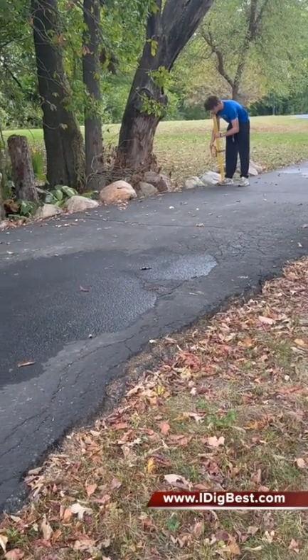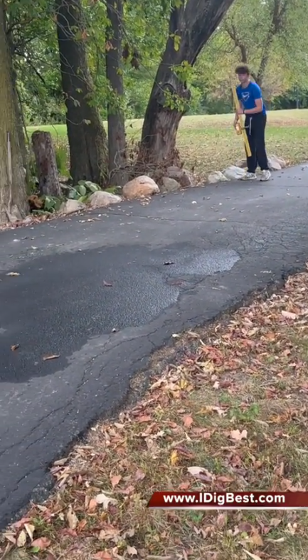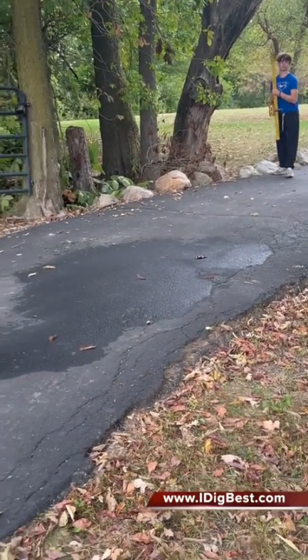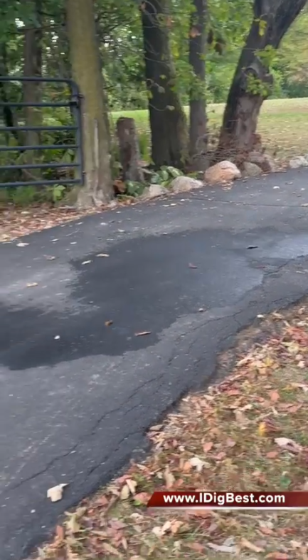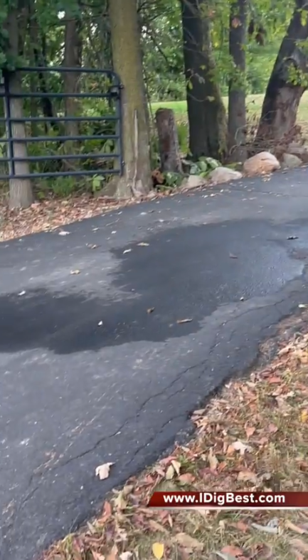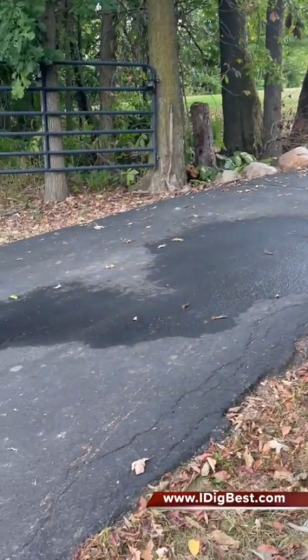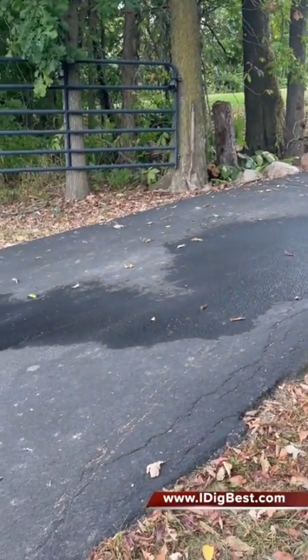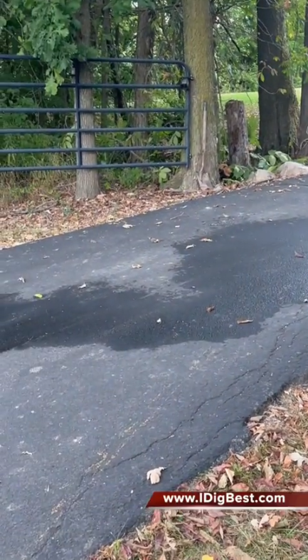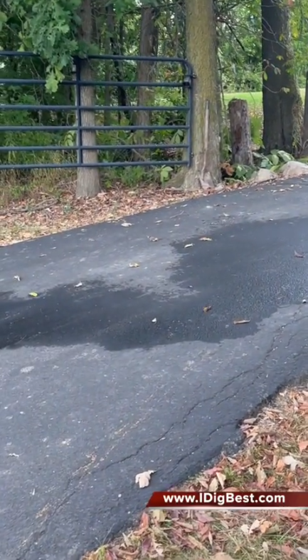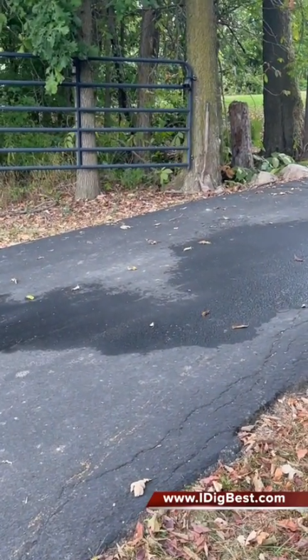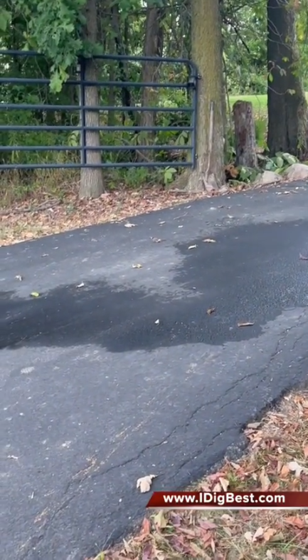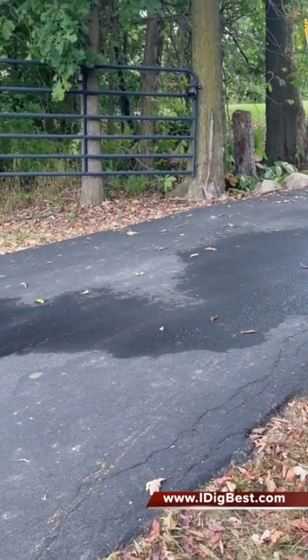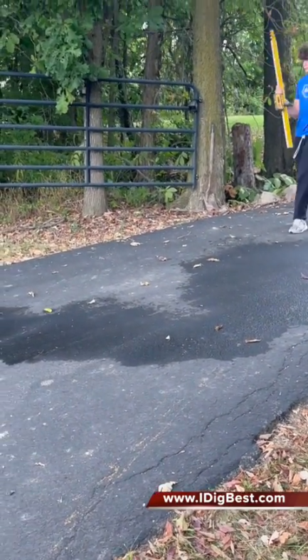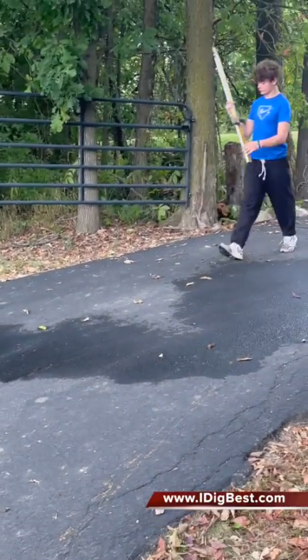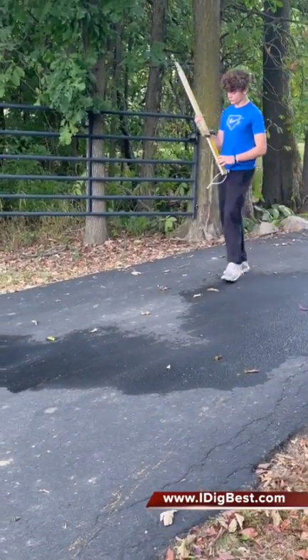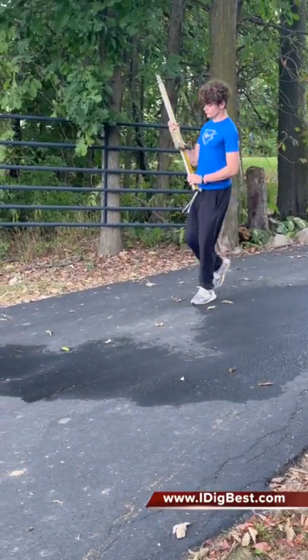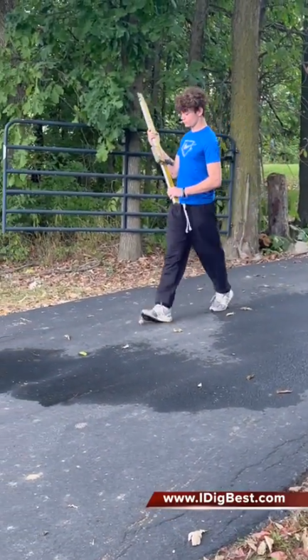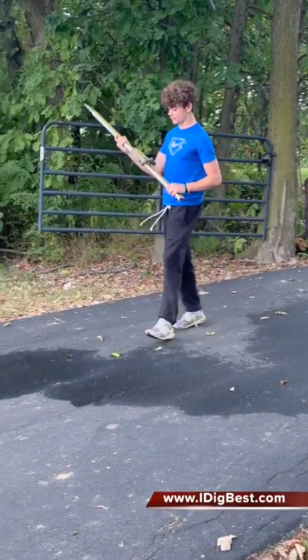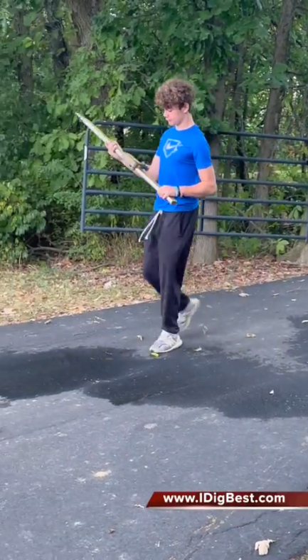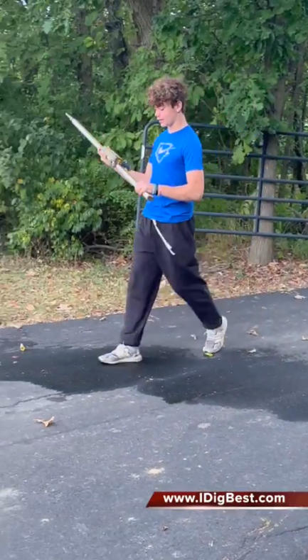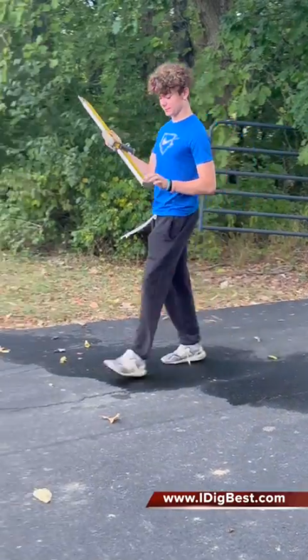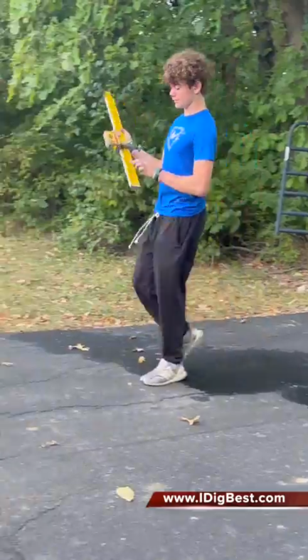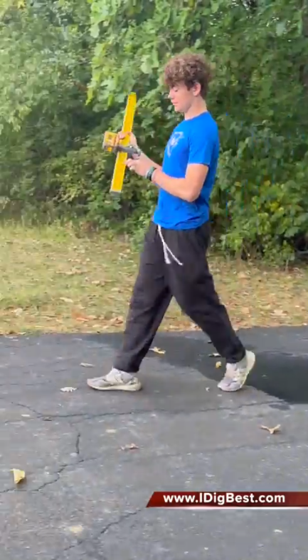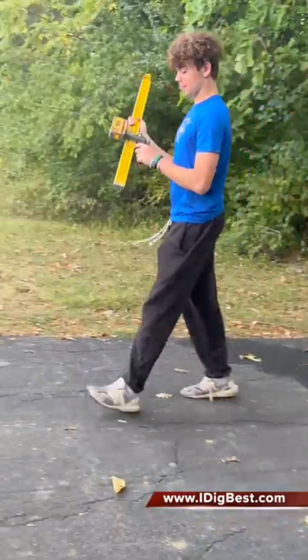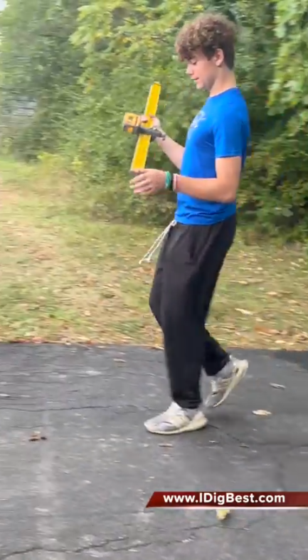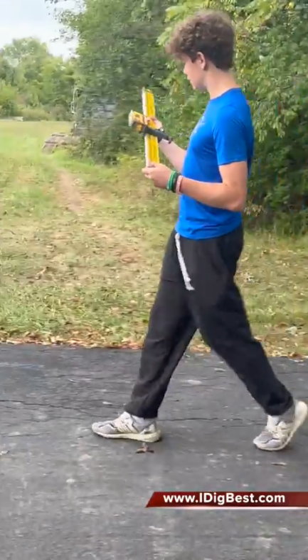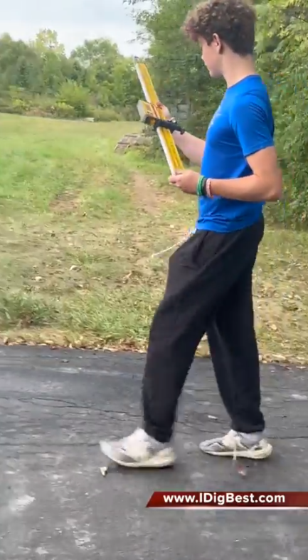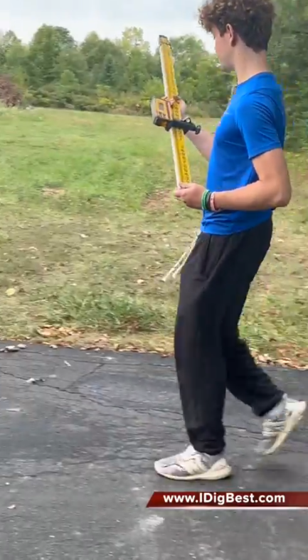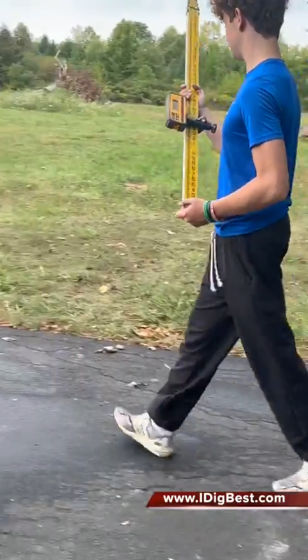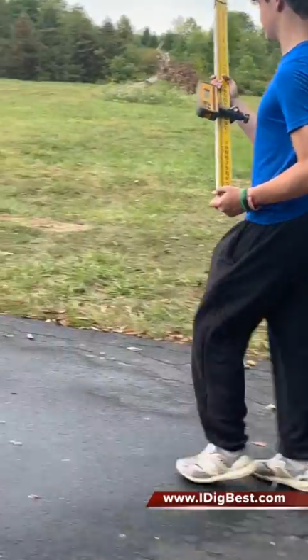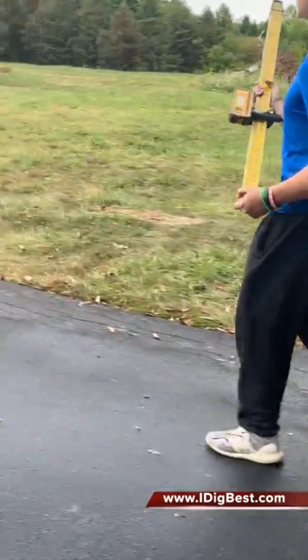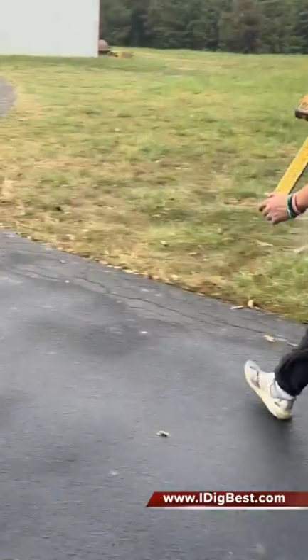Now bring it on down this way. Bring it on down. What are you reading as you're walking? Oh my — yeah, what's the height? One foot five. One foot five. Easy number.